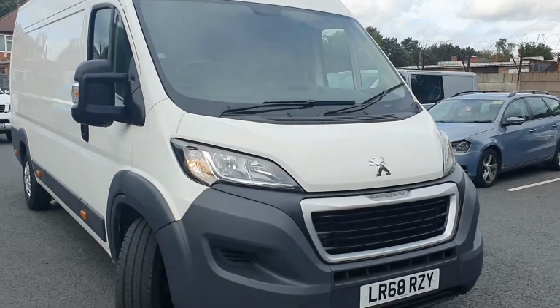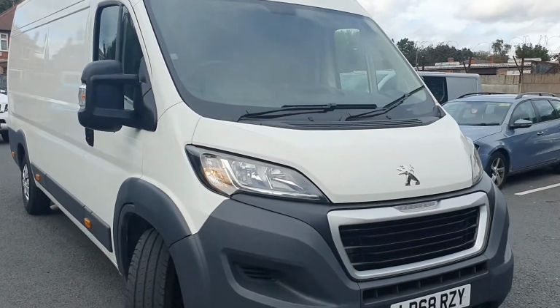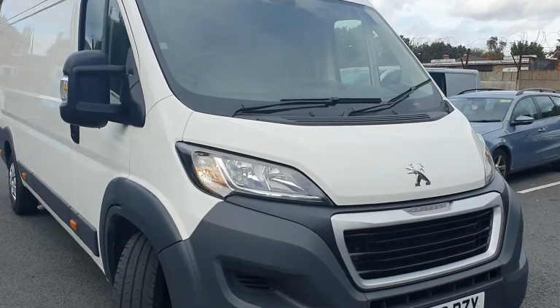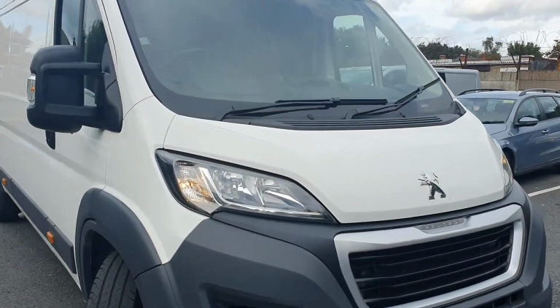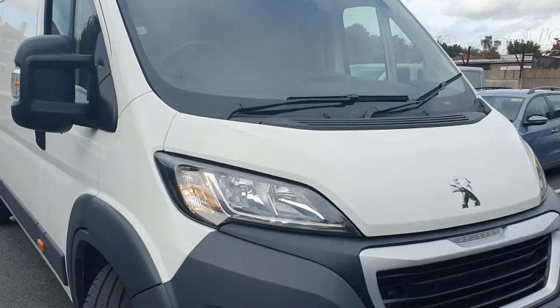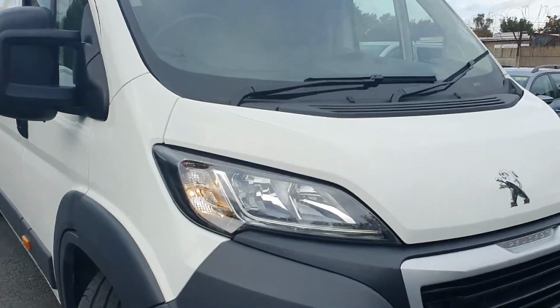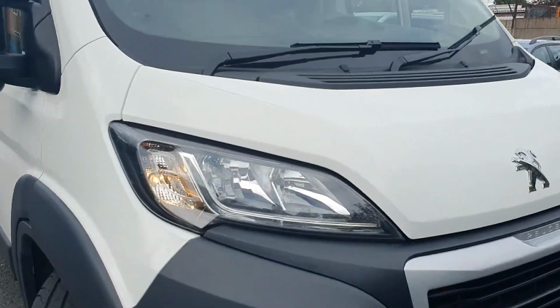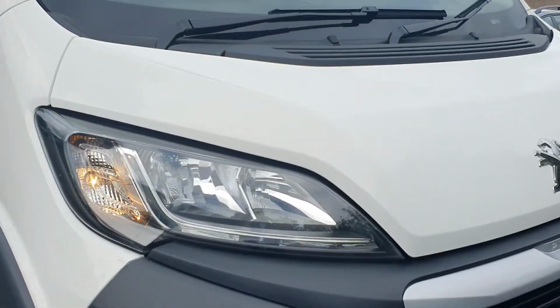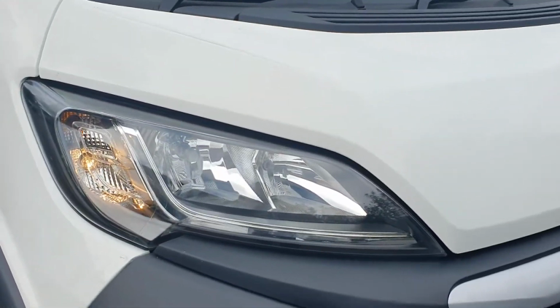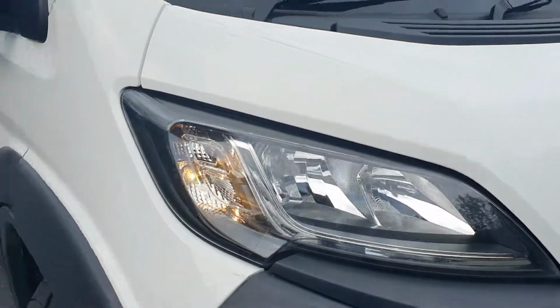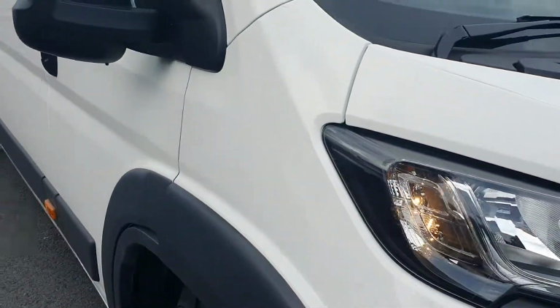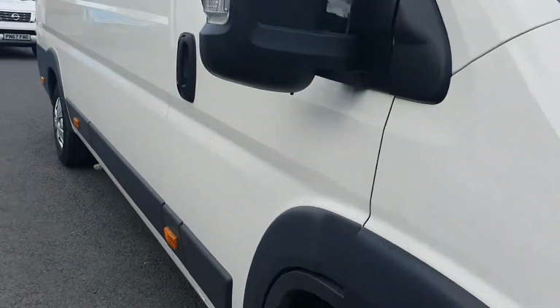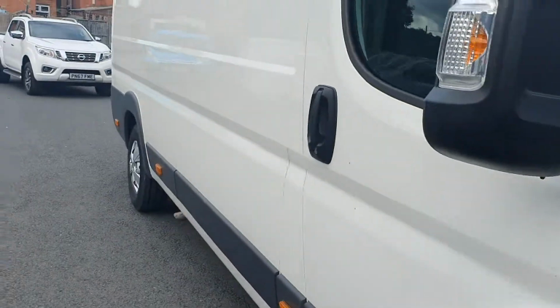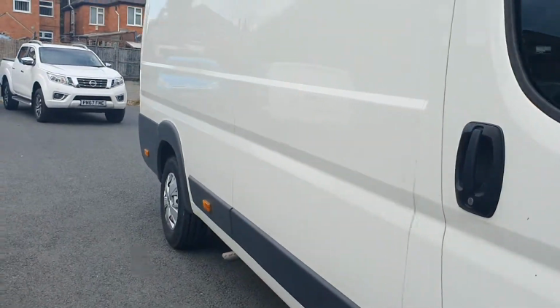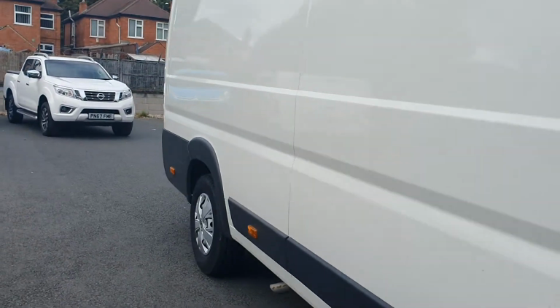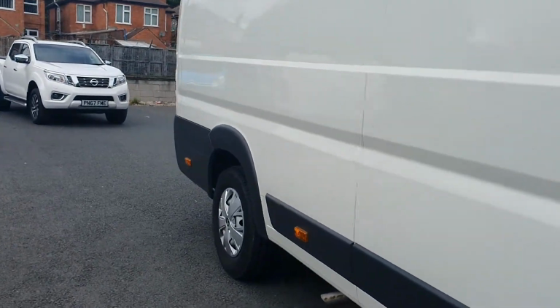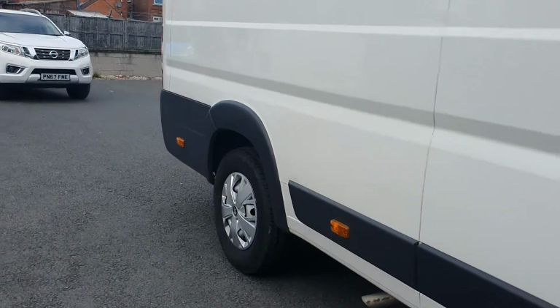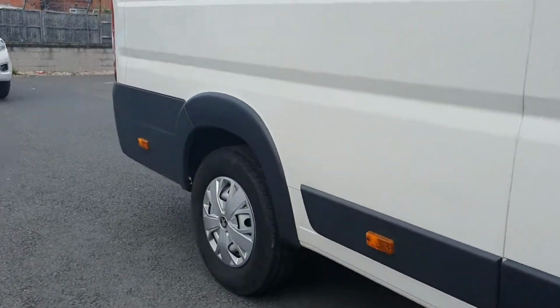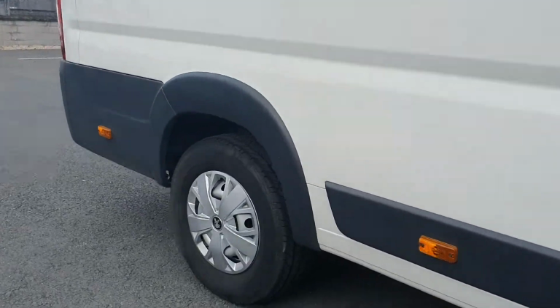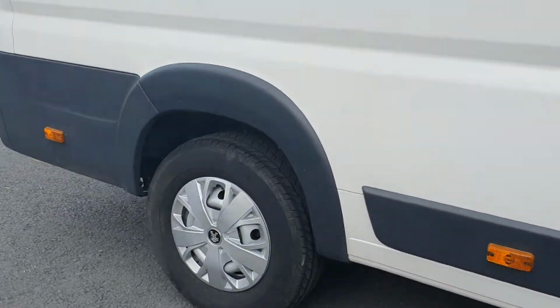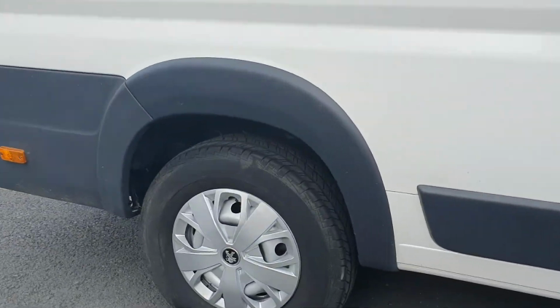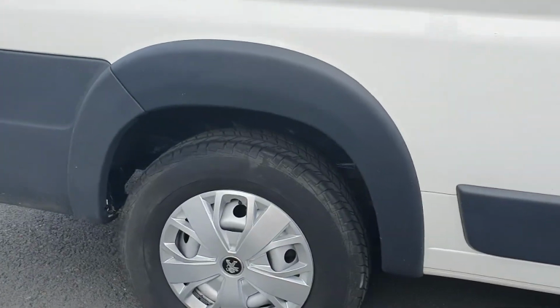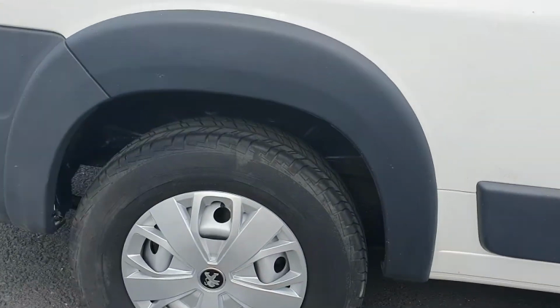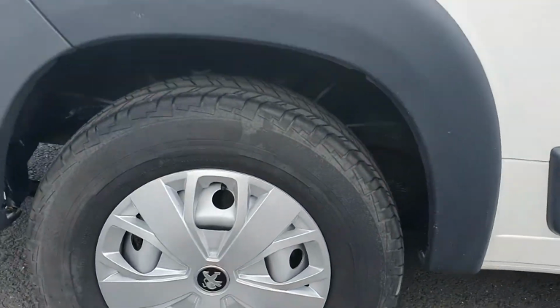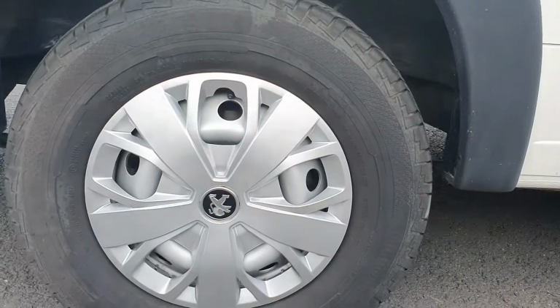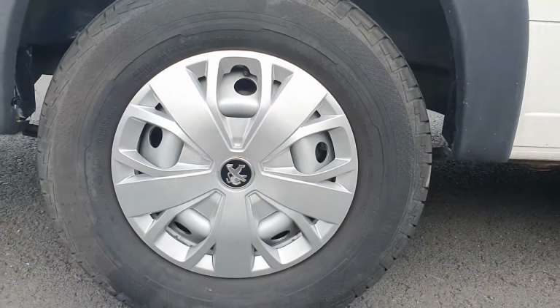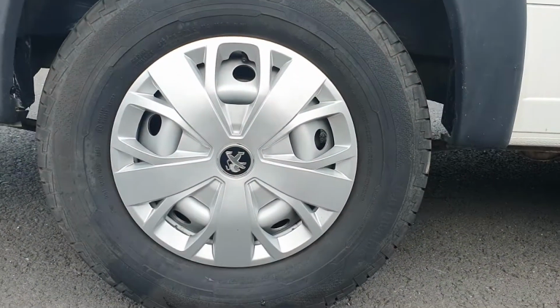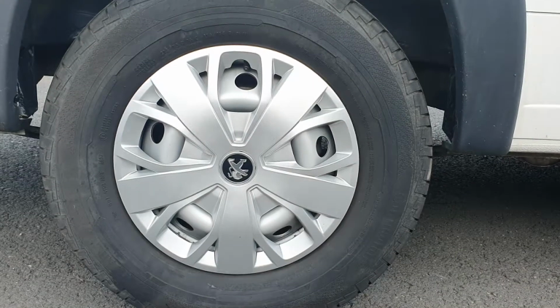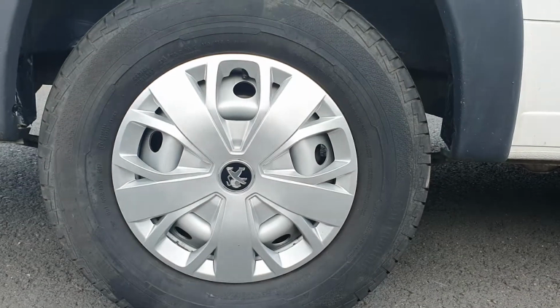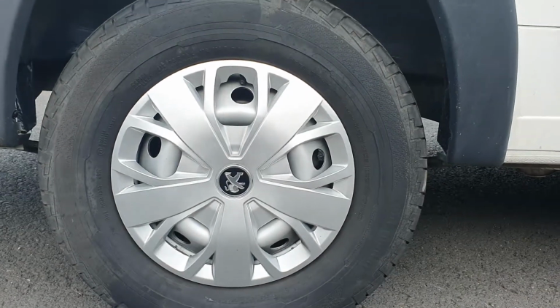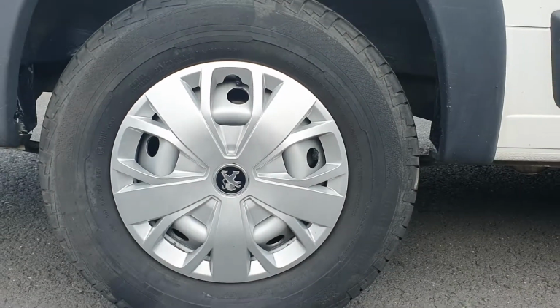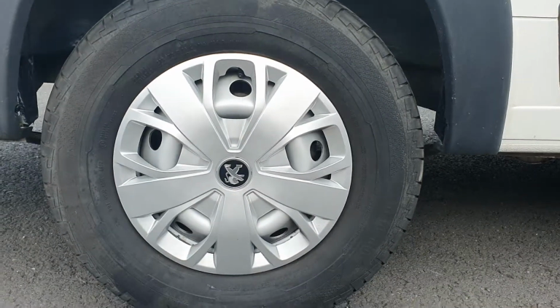Taking a closer look at the front of the vehicle, we have daytime running lights and 16-inch steel wheels.